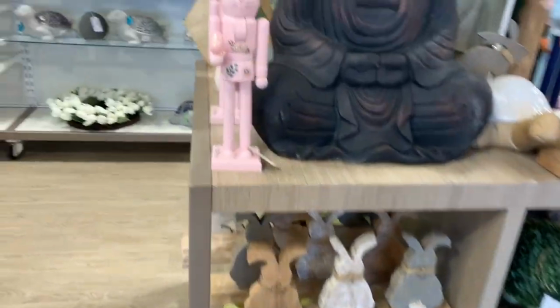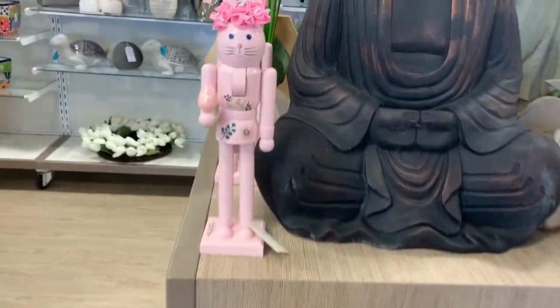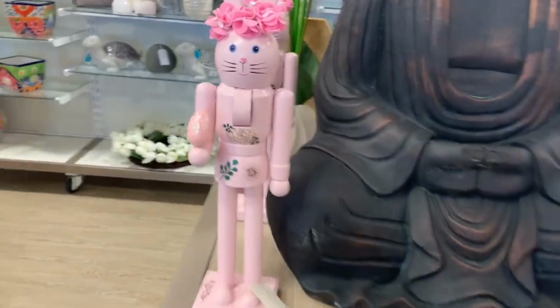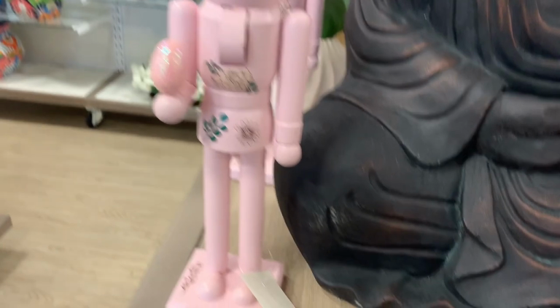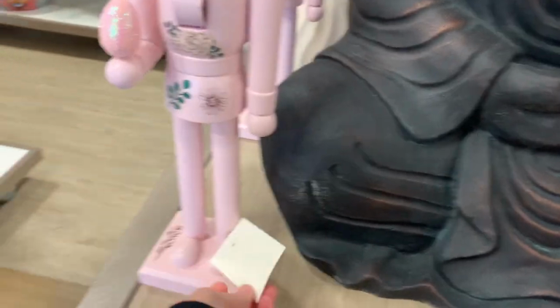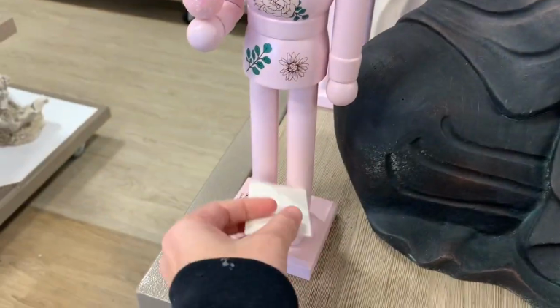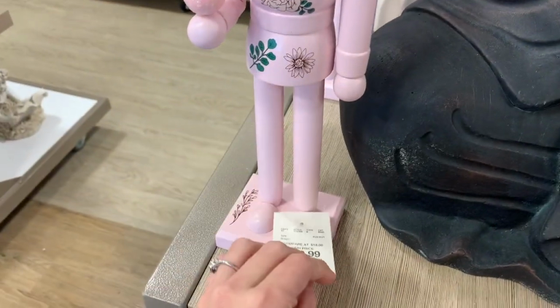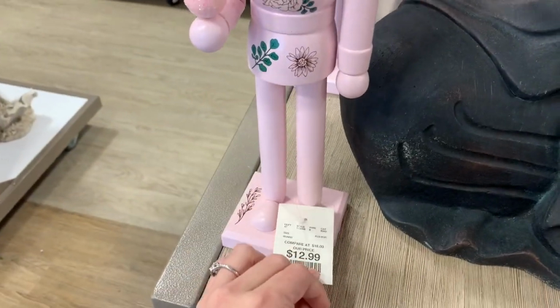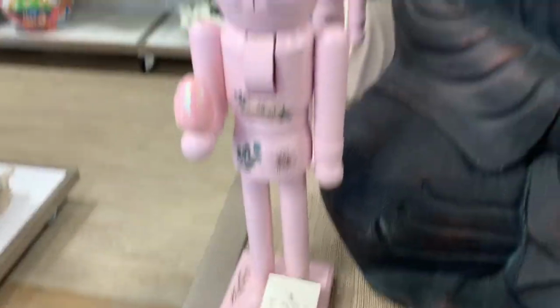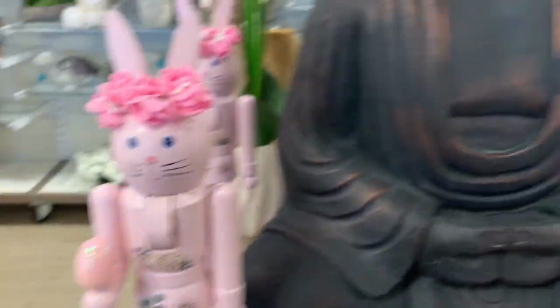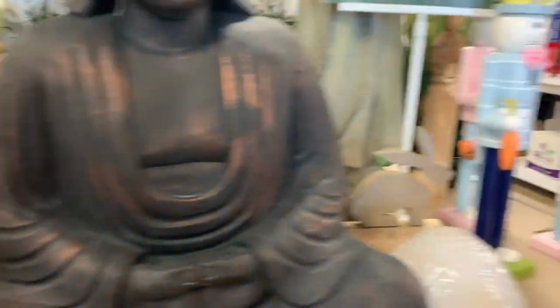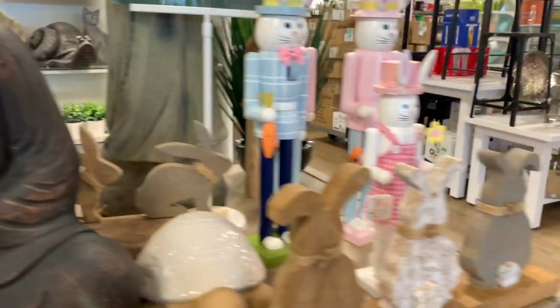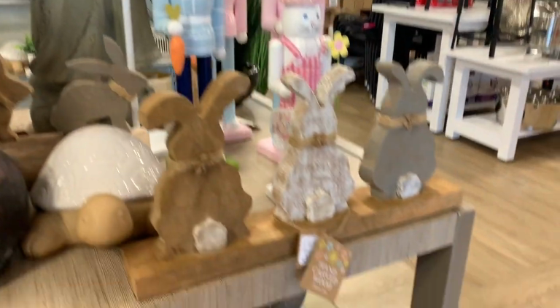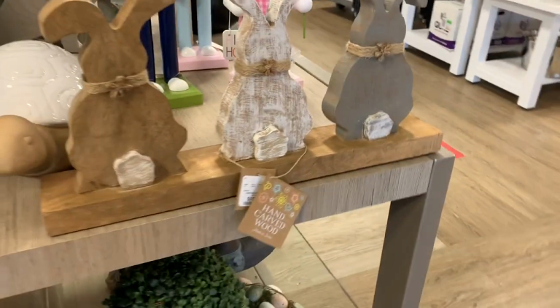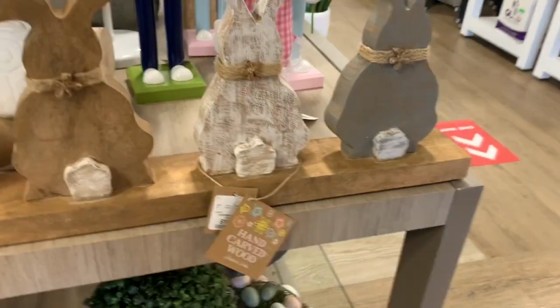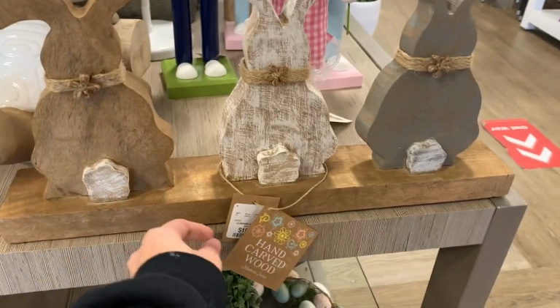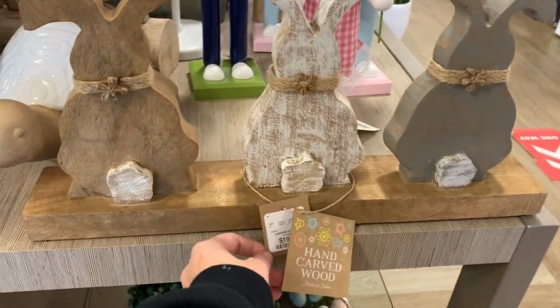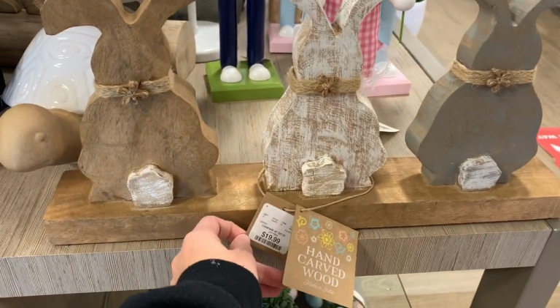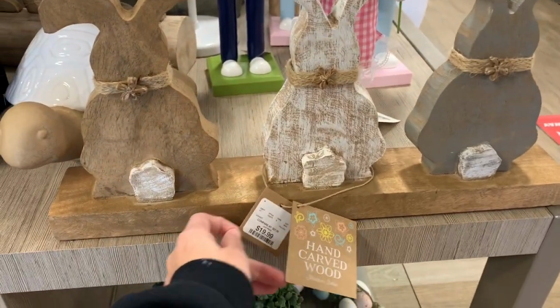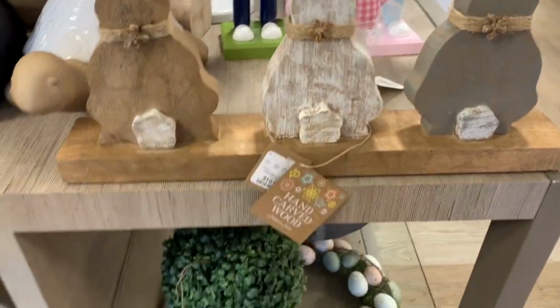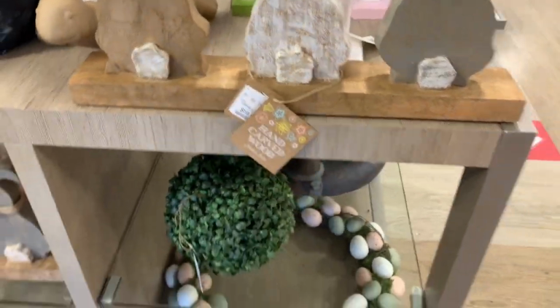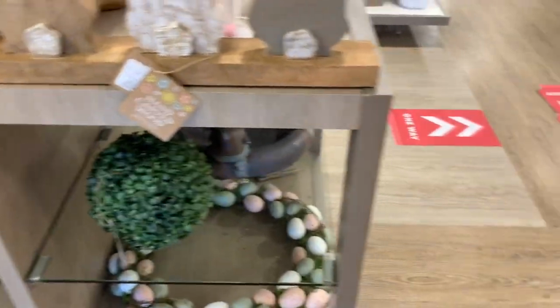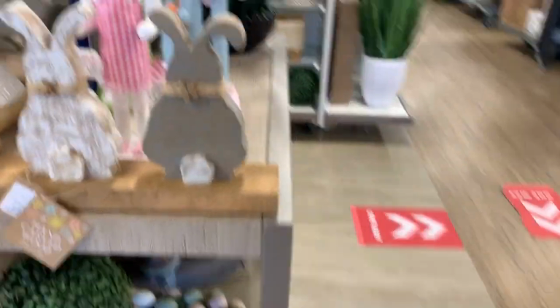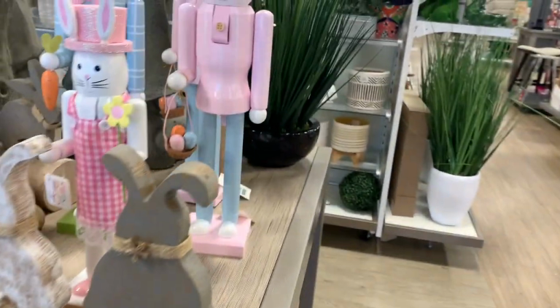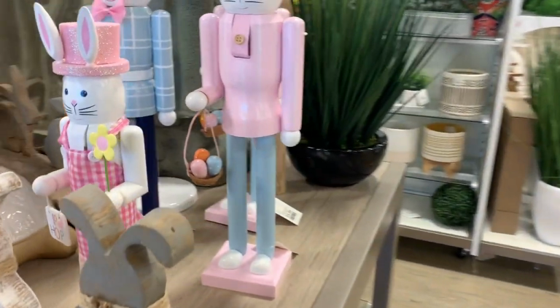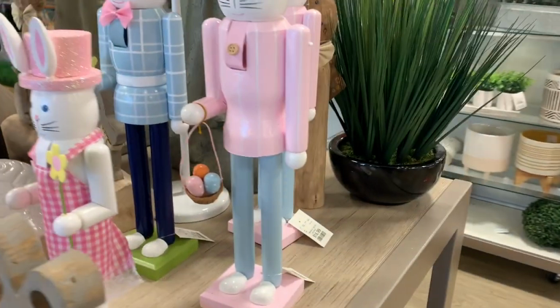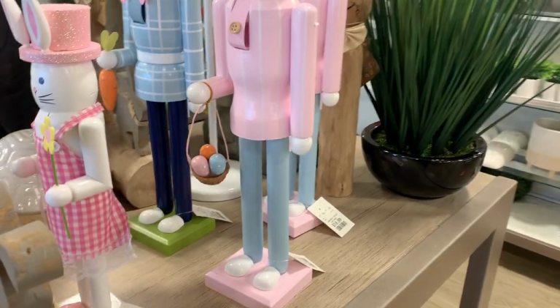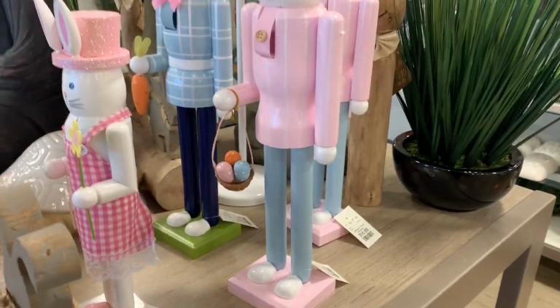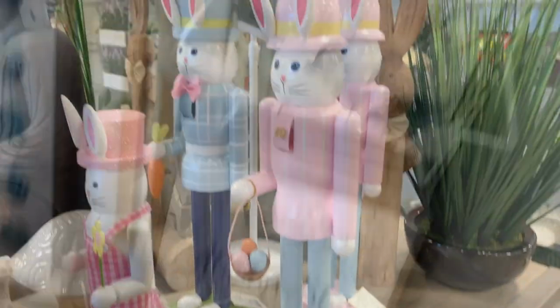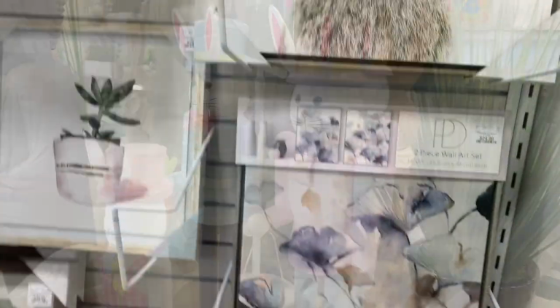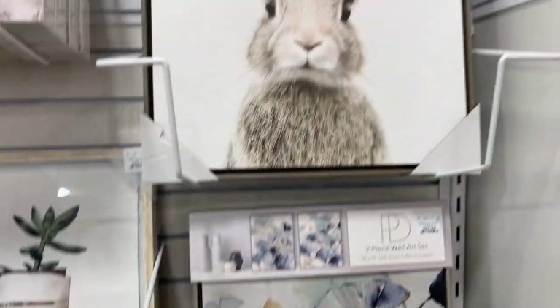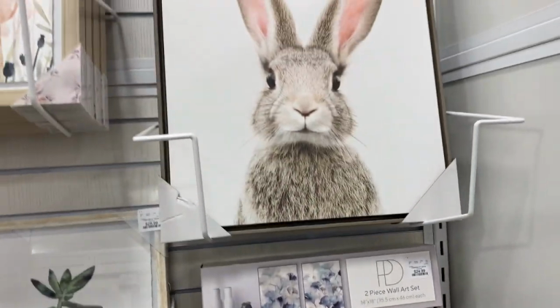If you're still here, drop a heart in the comments below so I know that you are. I'm going to show you a few Easter items that I thought were cute — I love the little bunny butts, they are so cute. They would be perfect on a little mantel or maybe even as a centerpiece on your table.